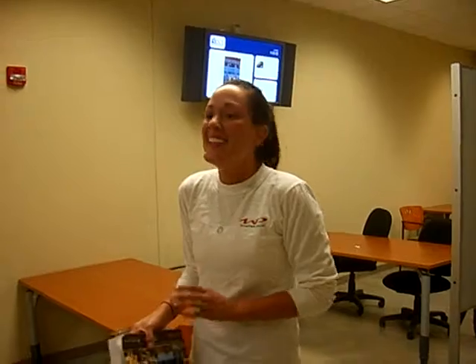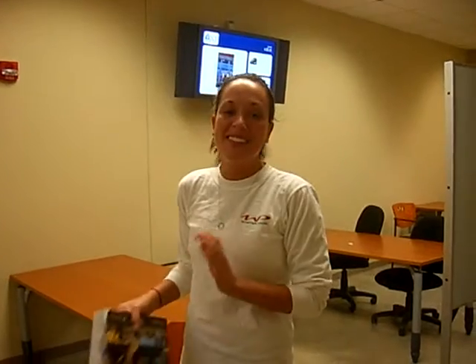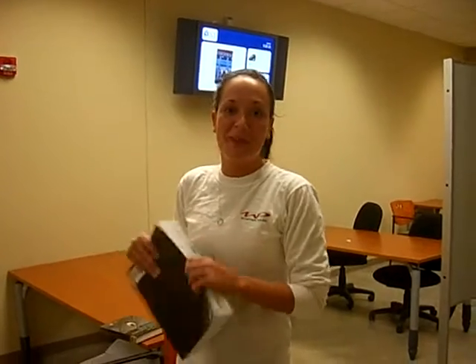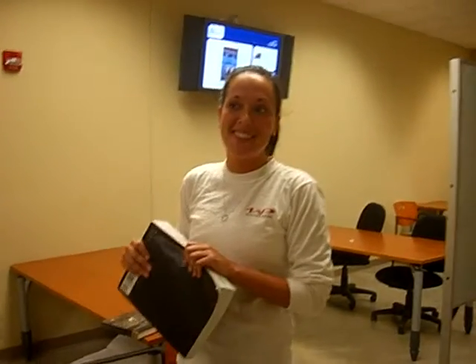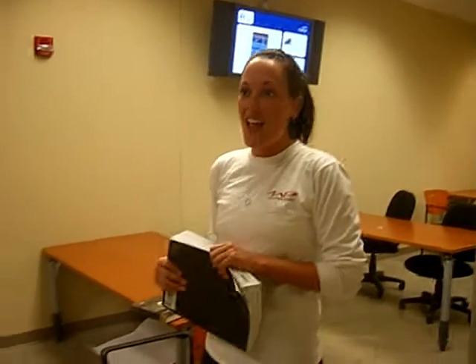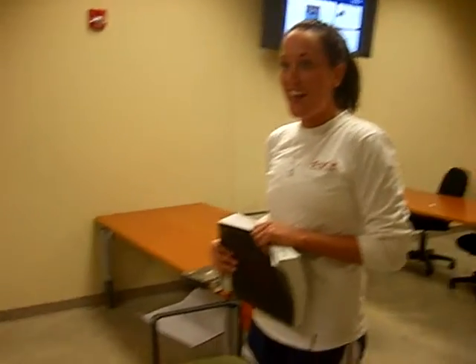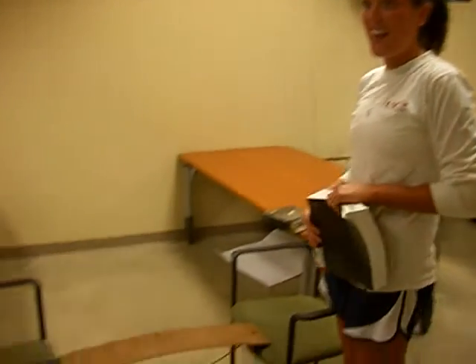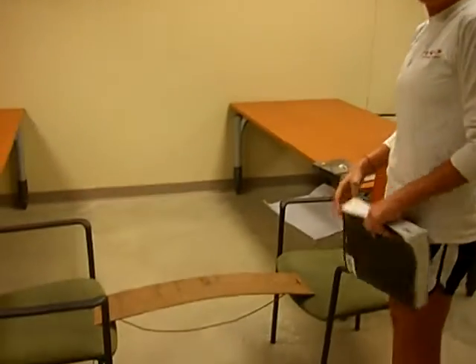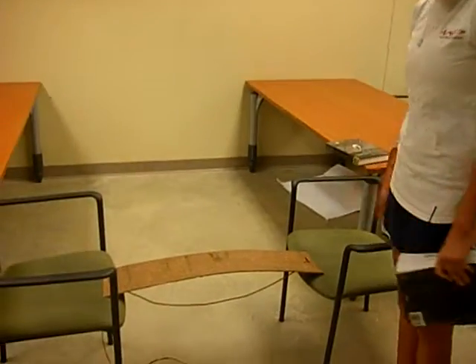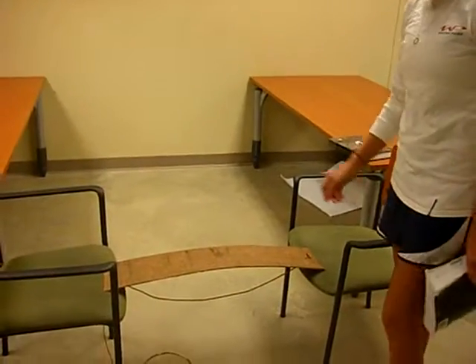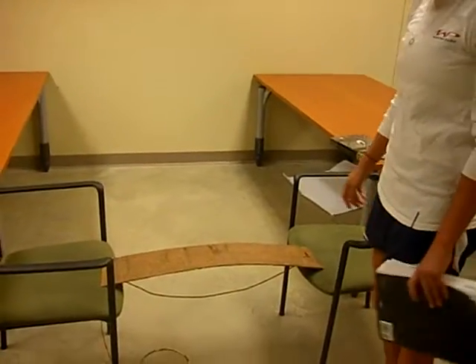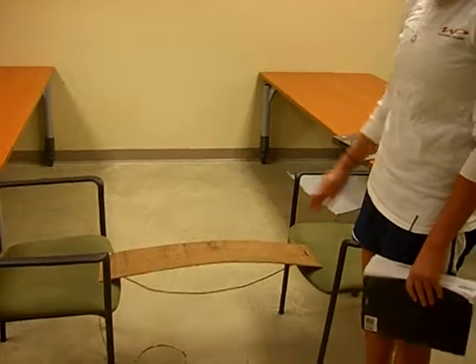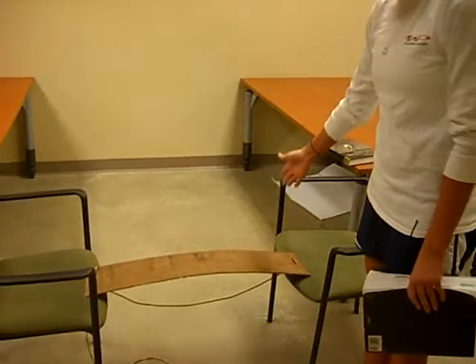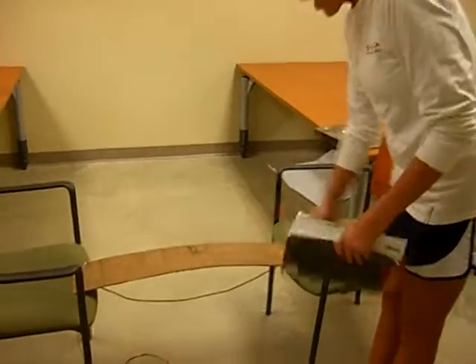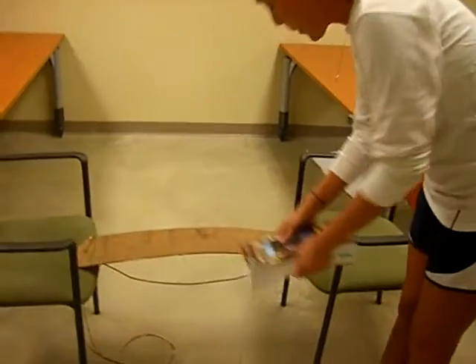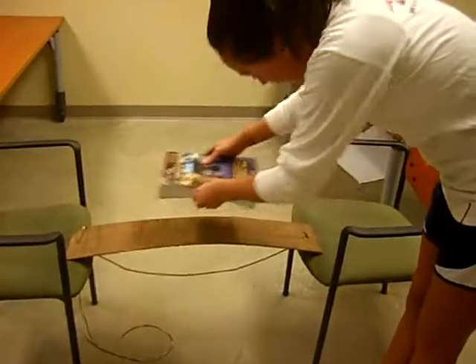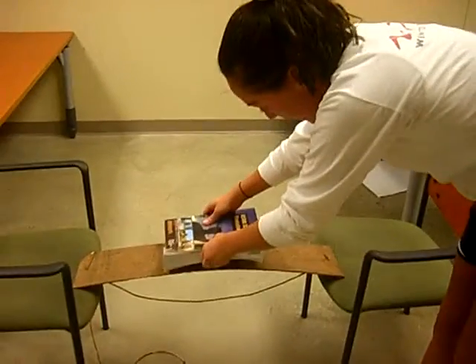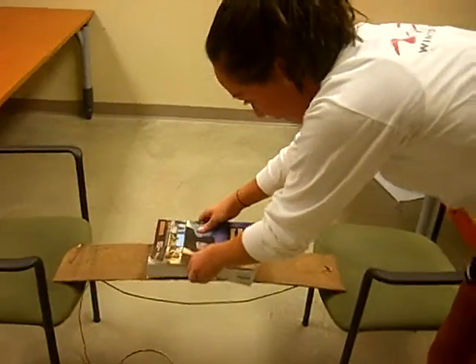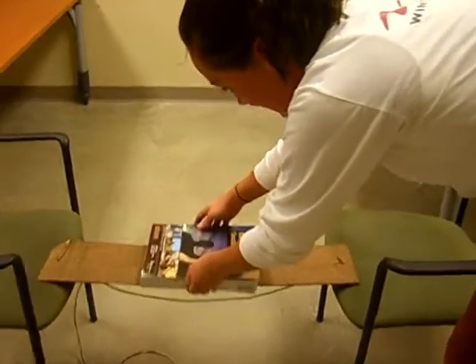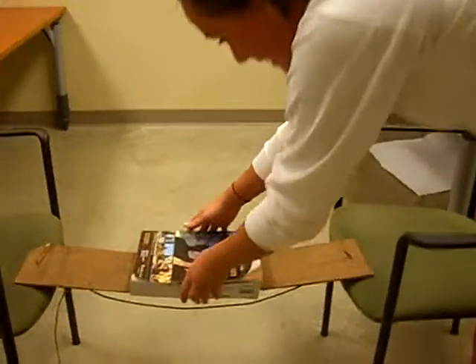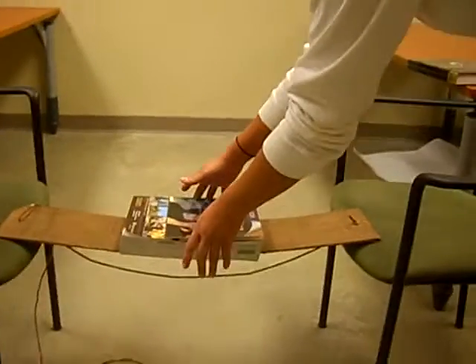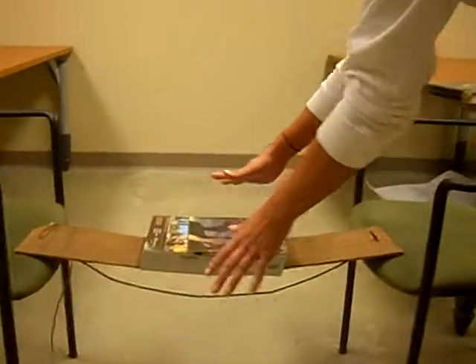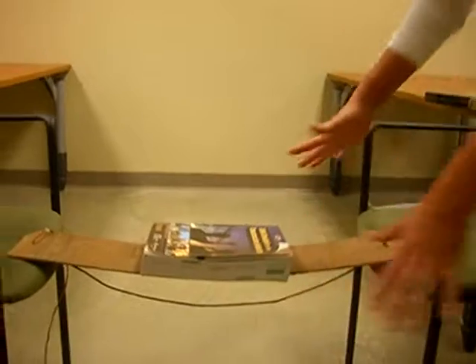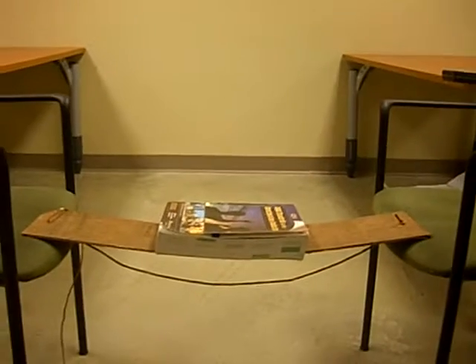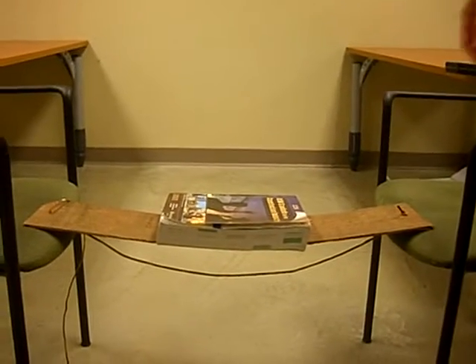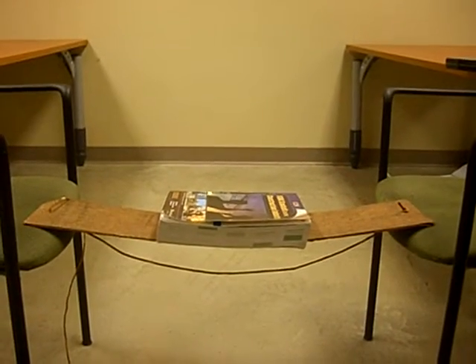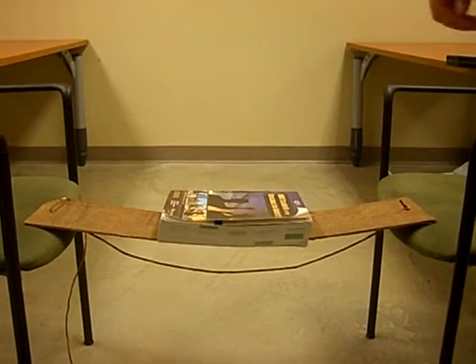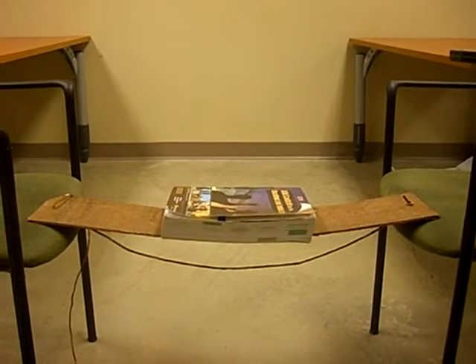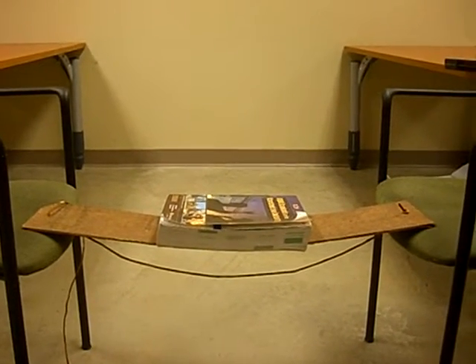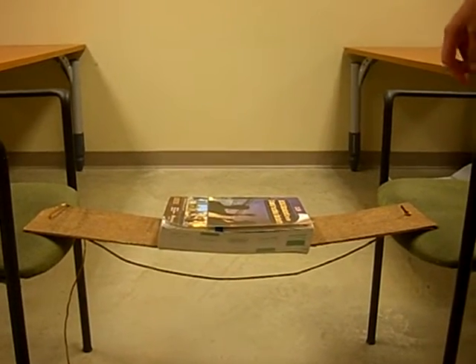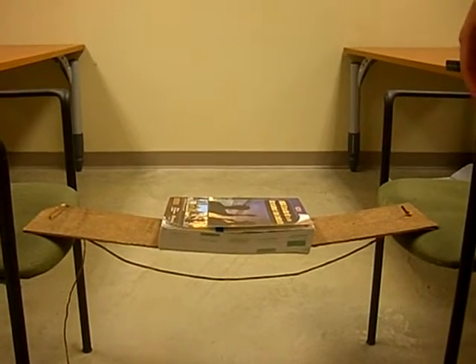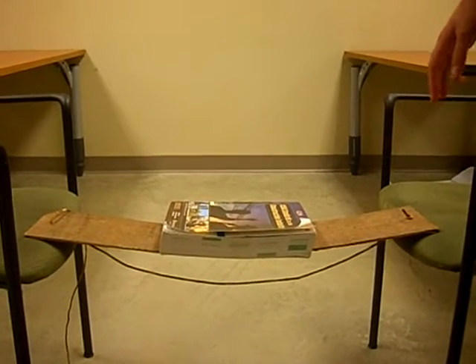This piece of wood represents an elevated slab without any tensioning, and we're going to put the distributed load on there. It shows the deflection that the distributed load causes on a non-tensioned slab.